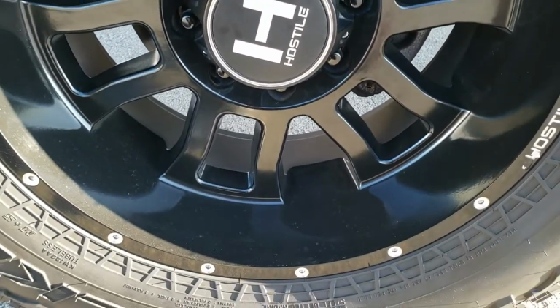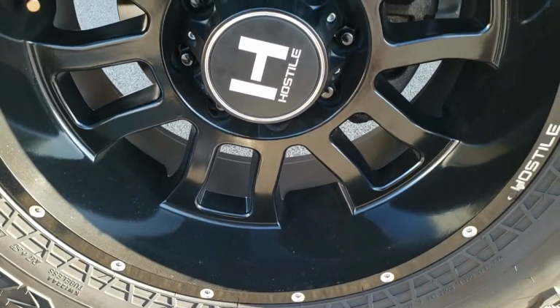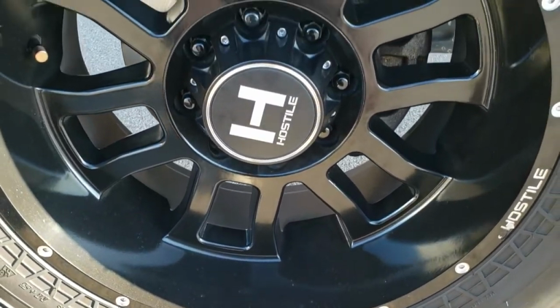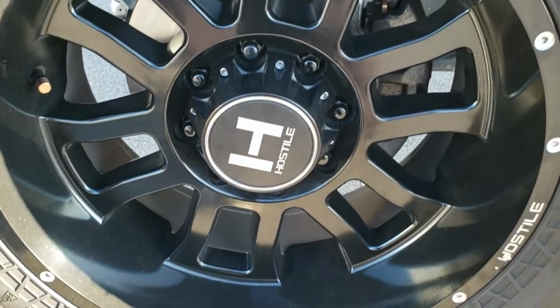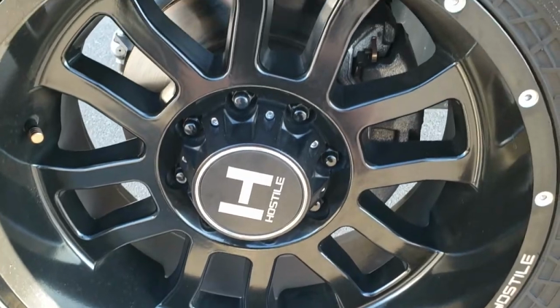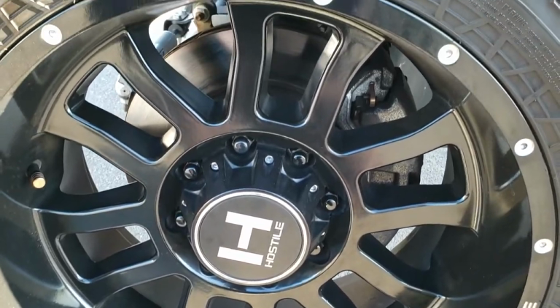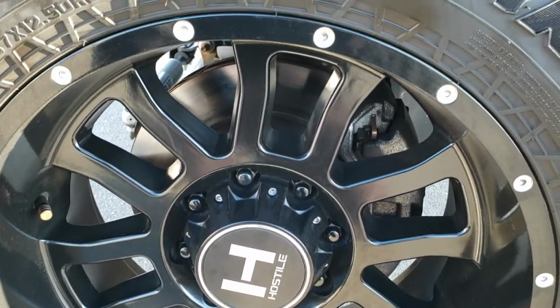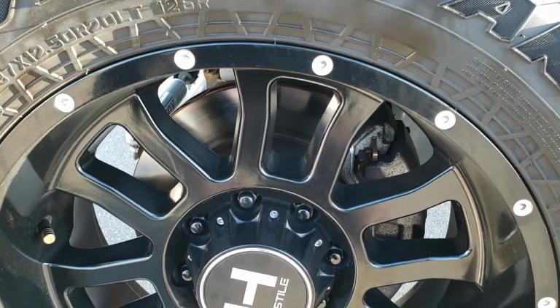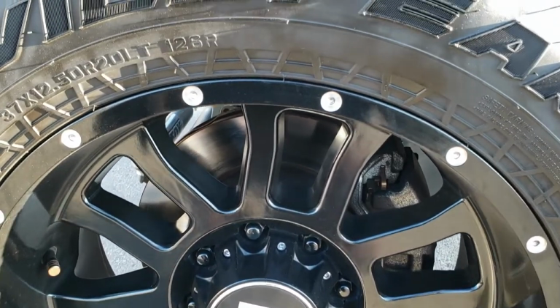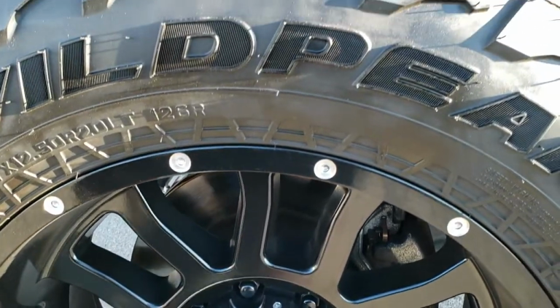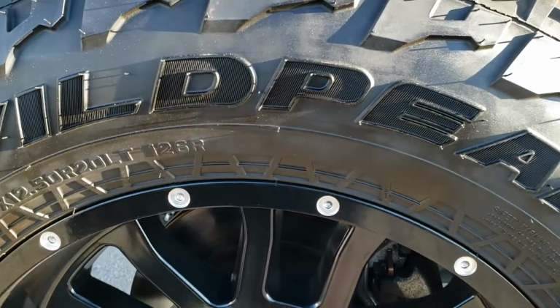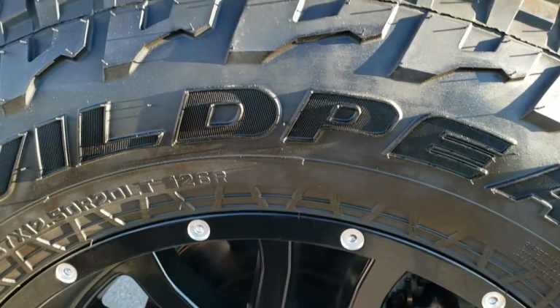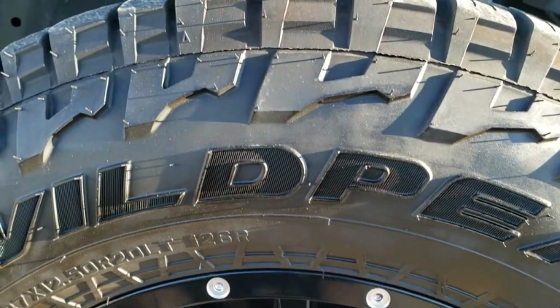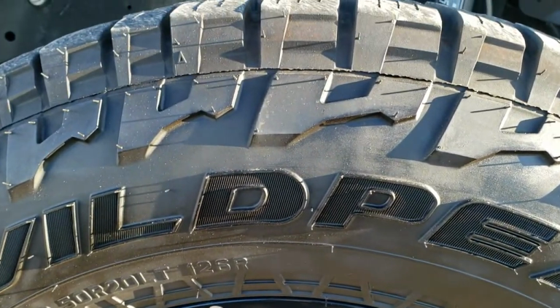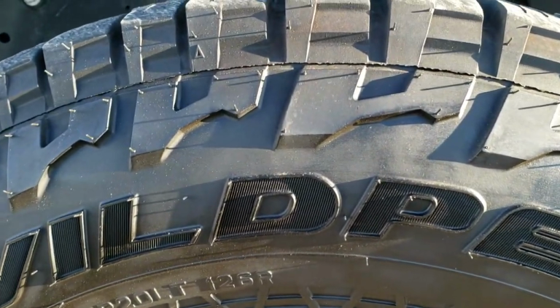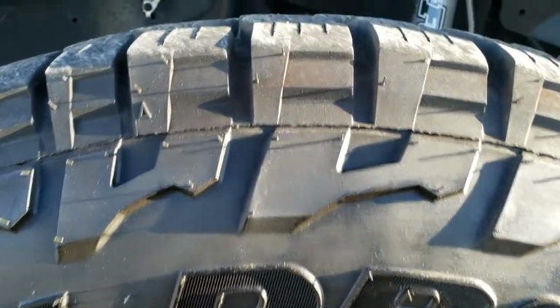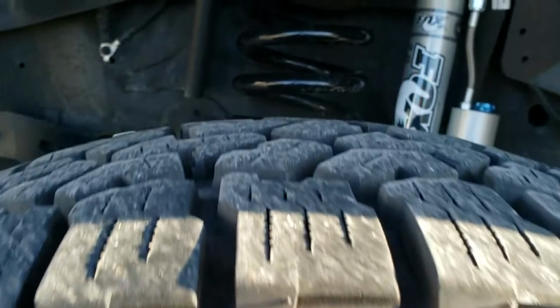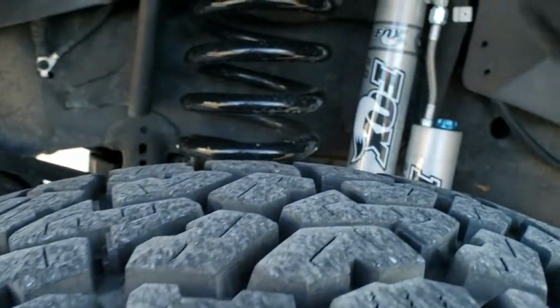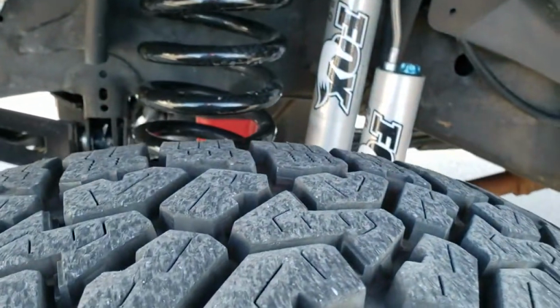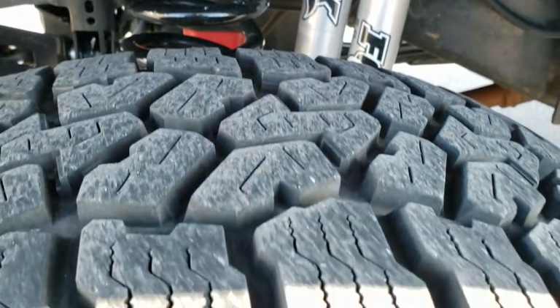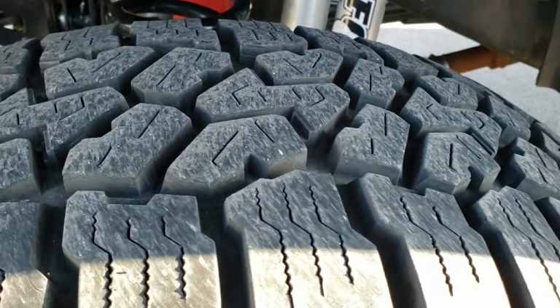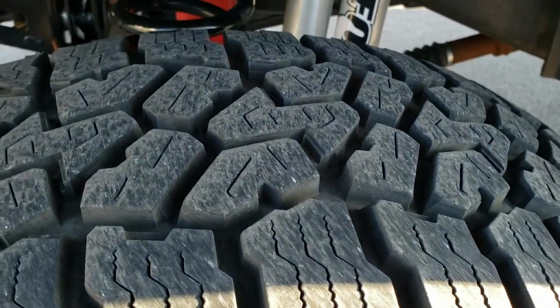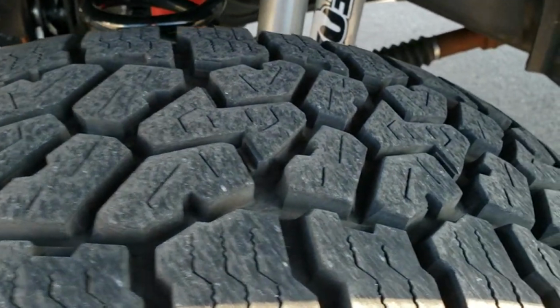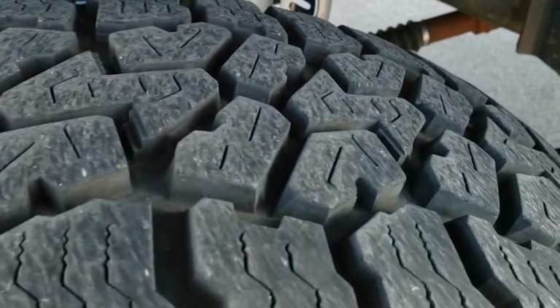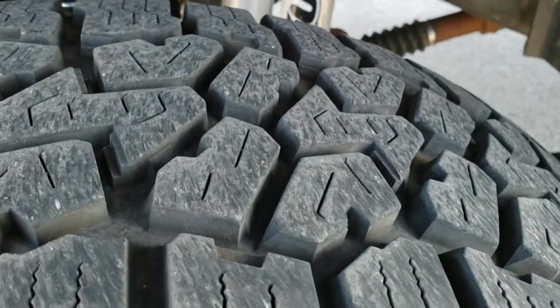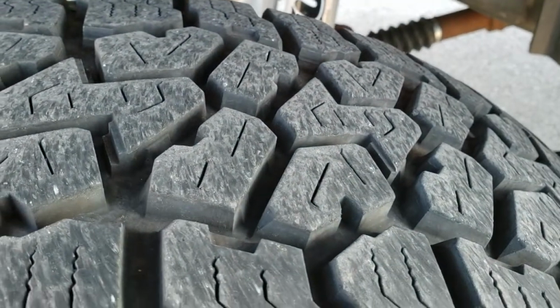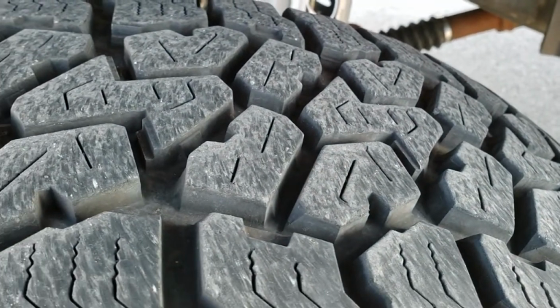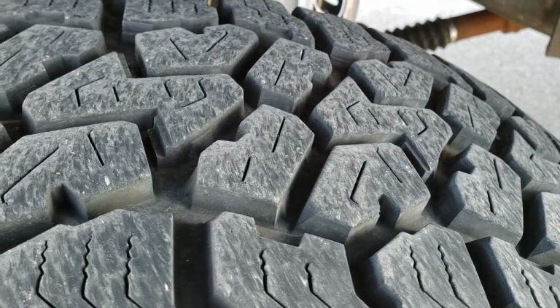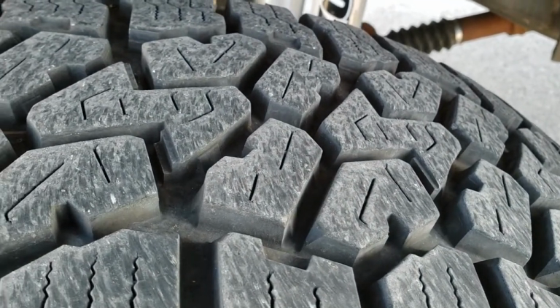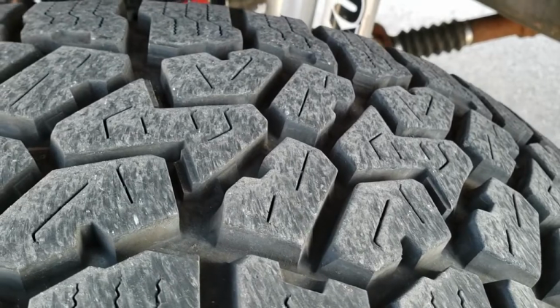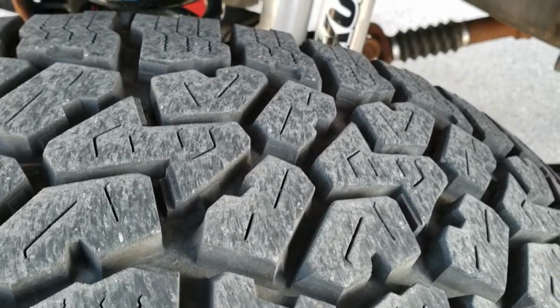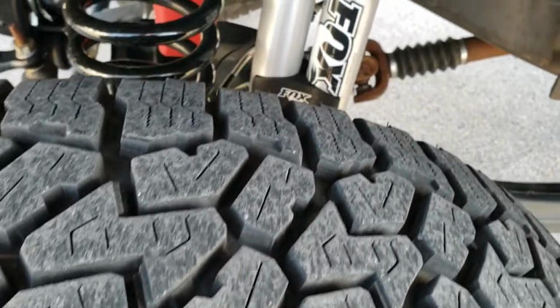Hostile 20 inch painted and polished aluminum rims that are in excellent shape. Falcon Wild Peak 37 by 12 and a half R20 LT tires with about 70–80% of the tread left on them.